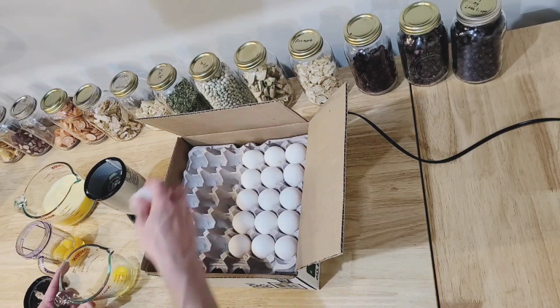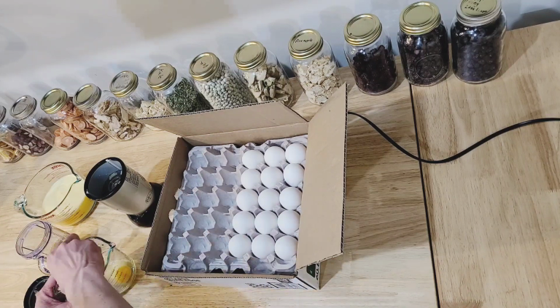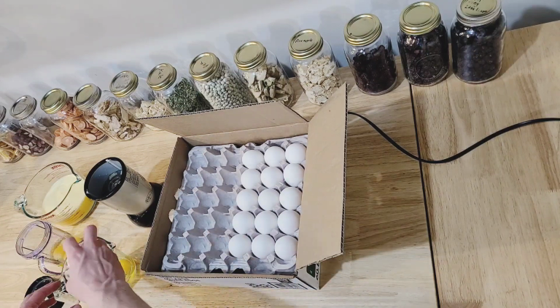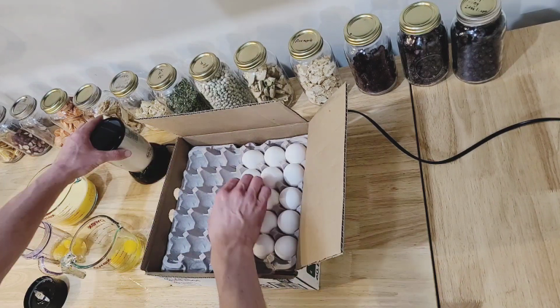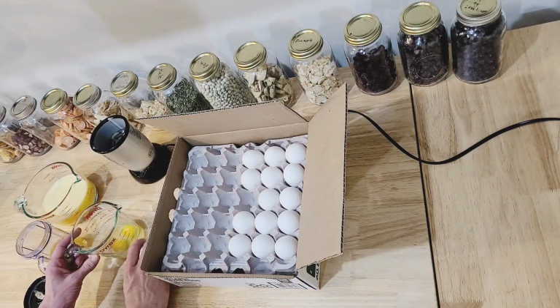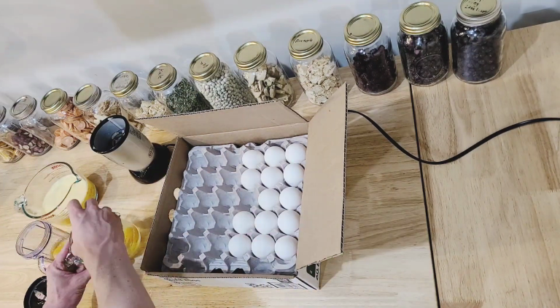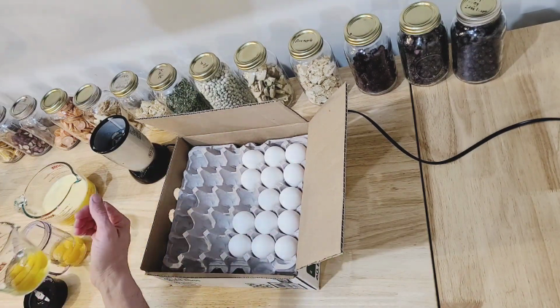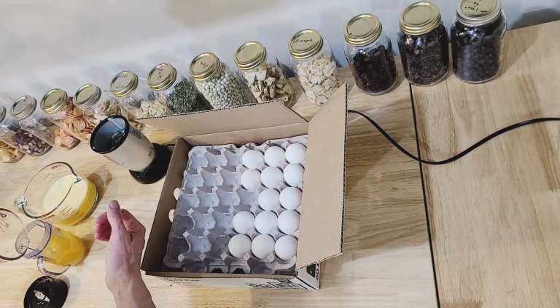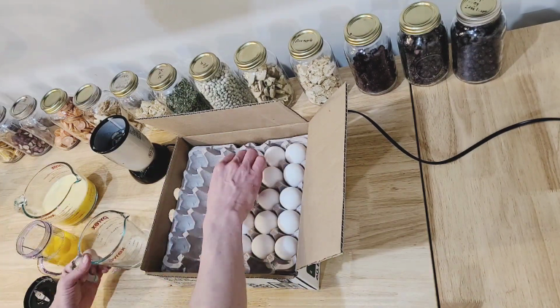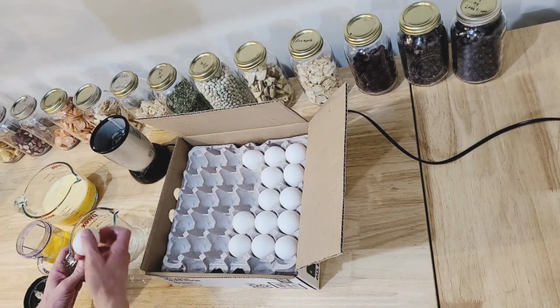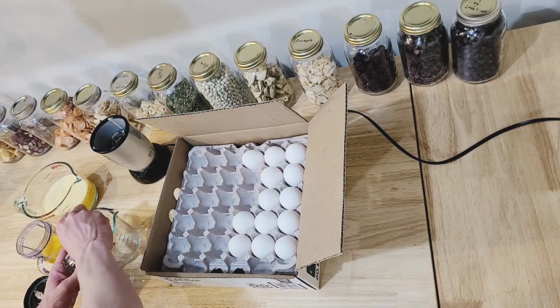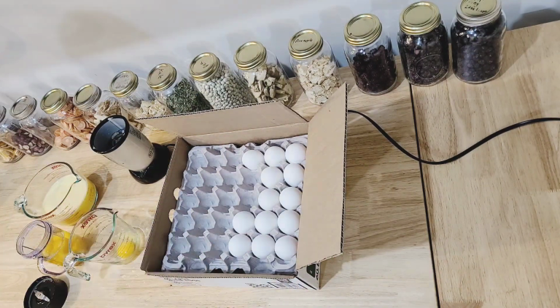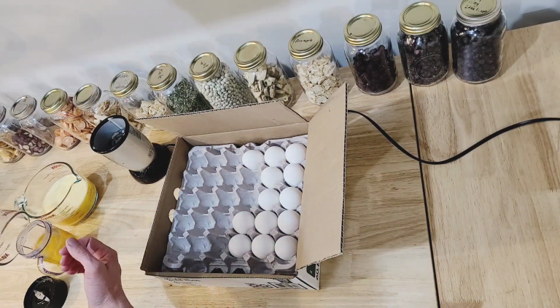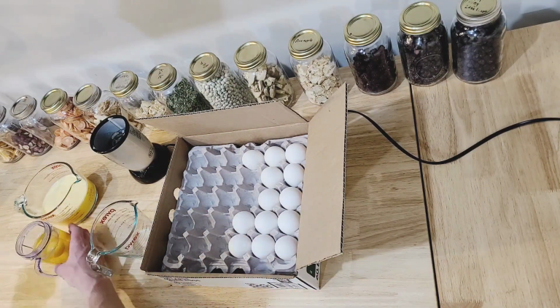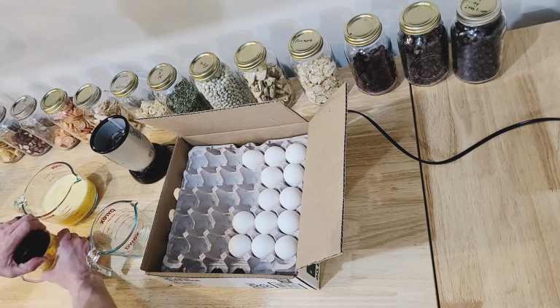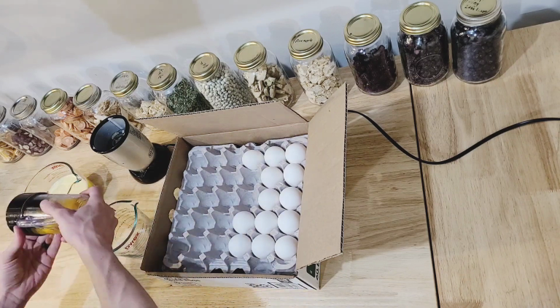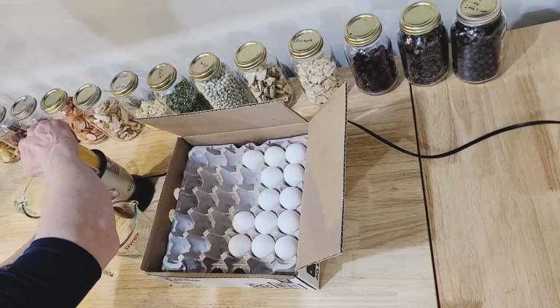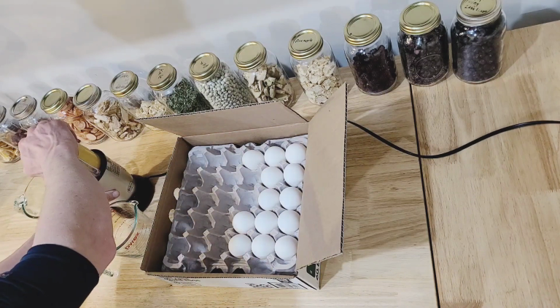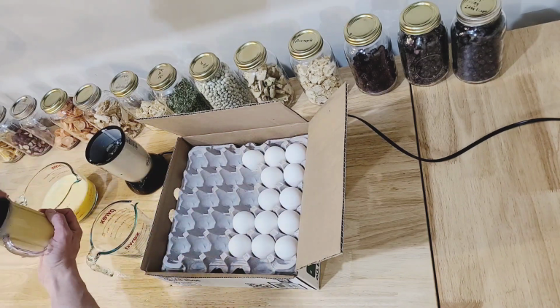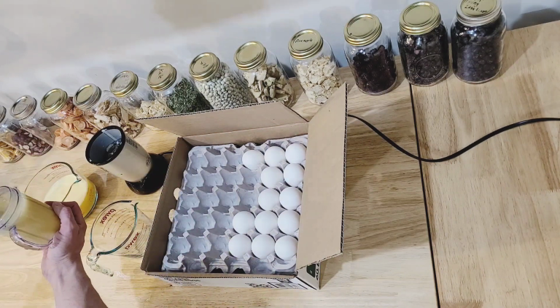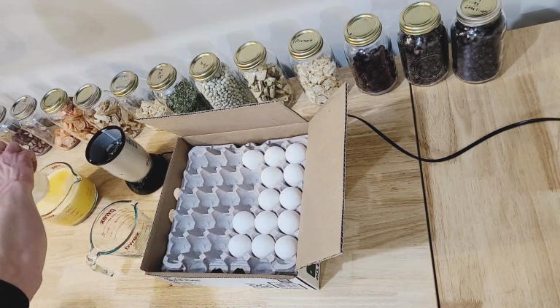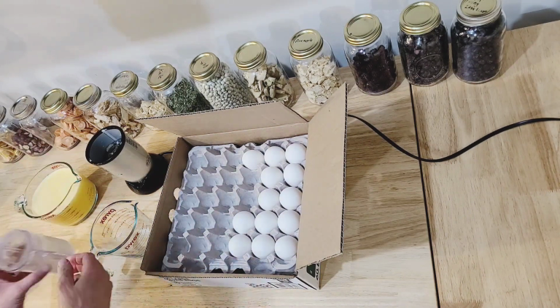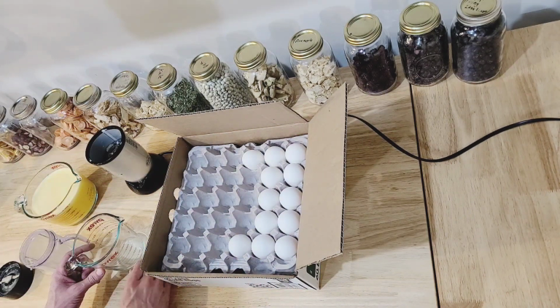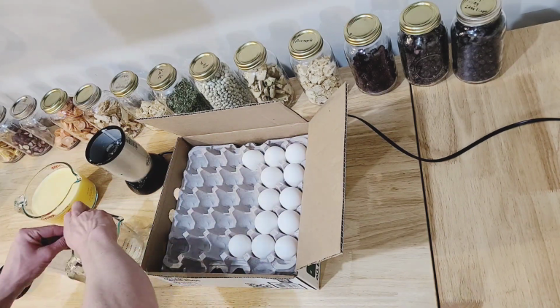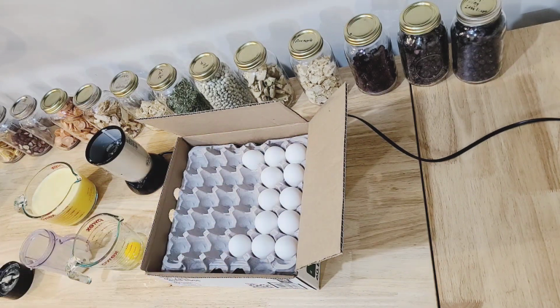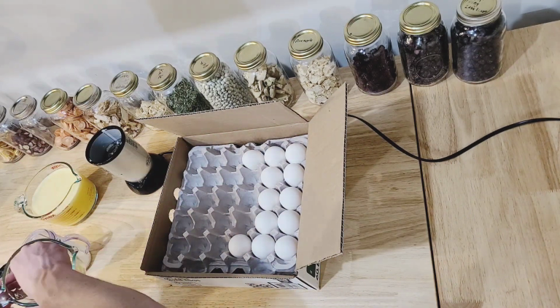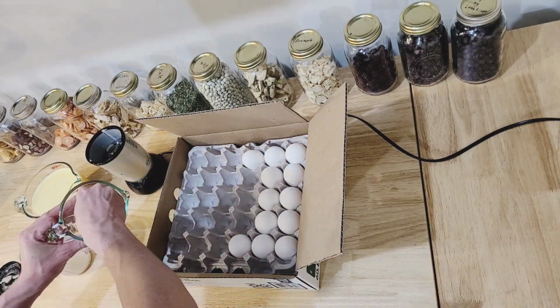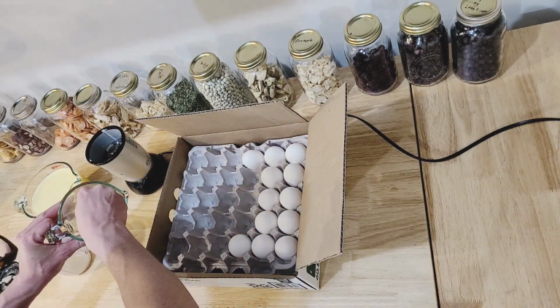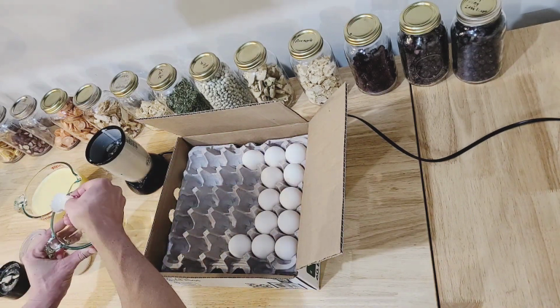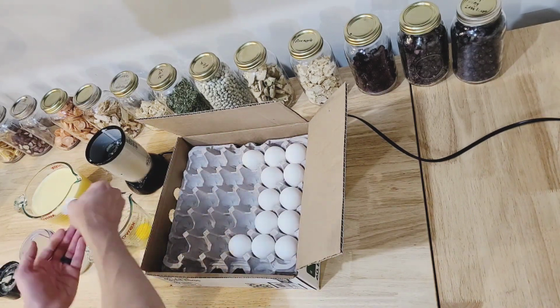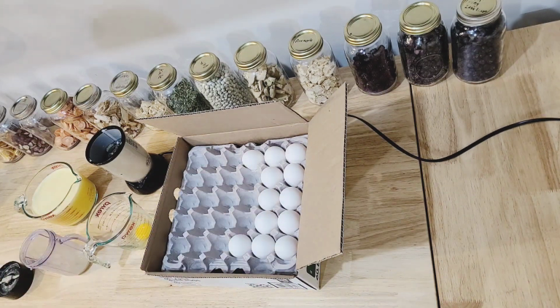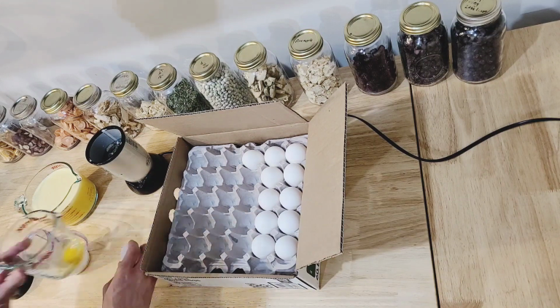I've also tried scrambled eggs that are cooked, and by far this is the best method that I've found. My wife and I did a blind taste test of all the different kinds that we could come up with, and by far this is the one that we liked the most.